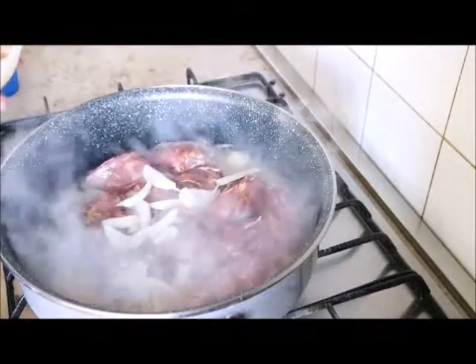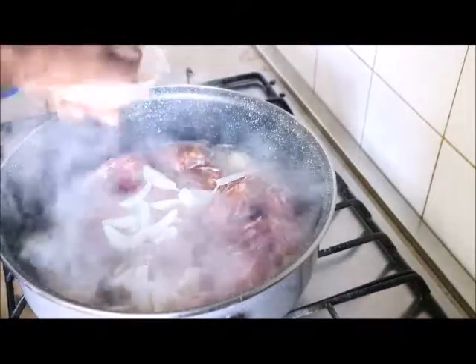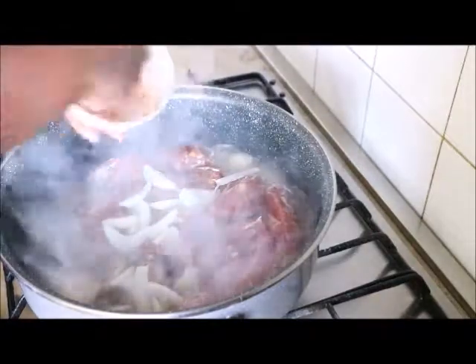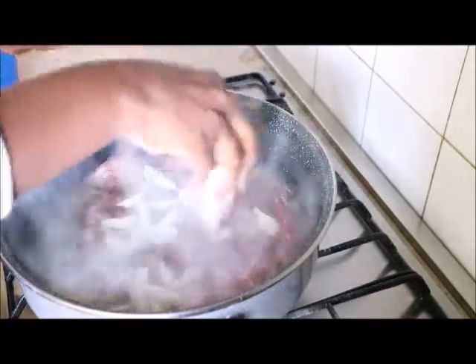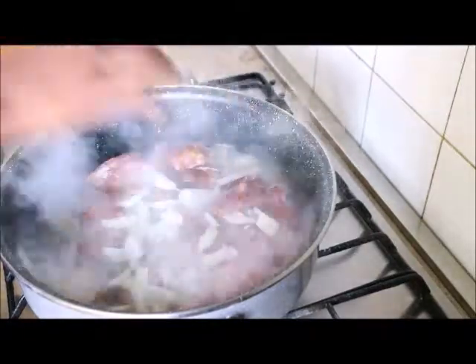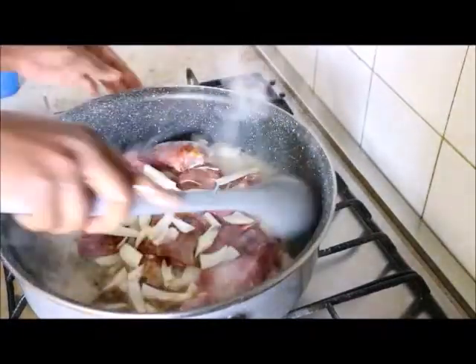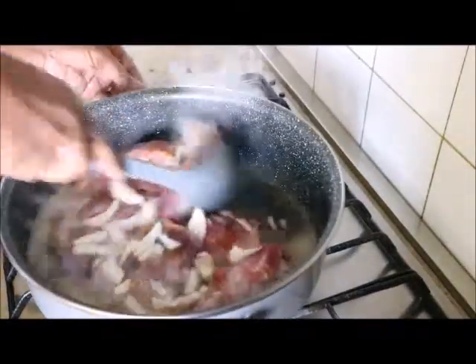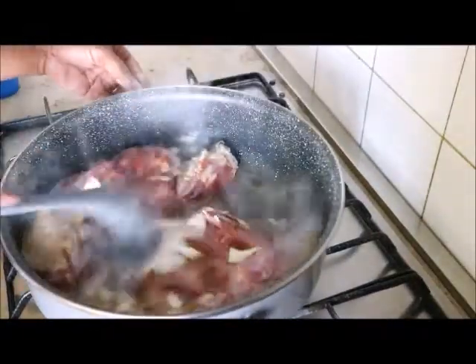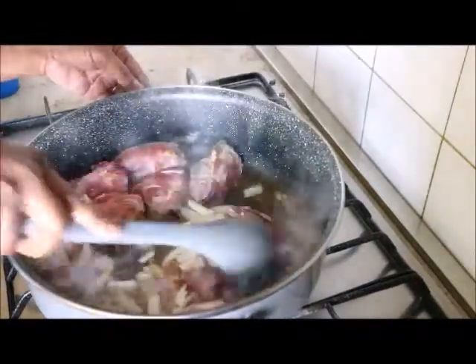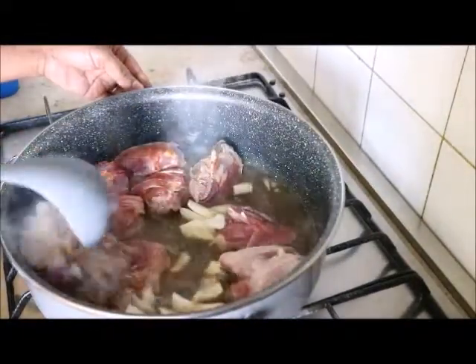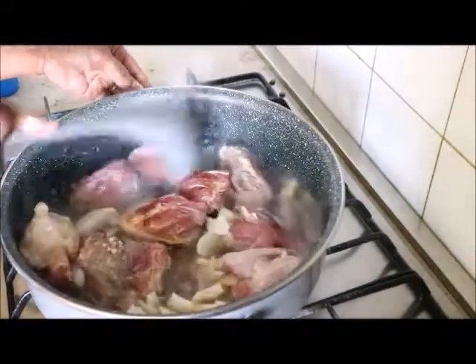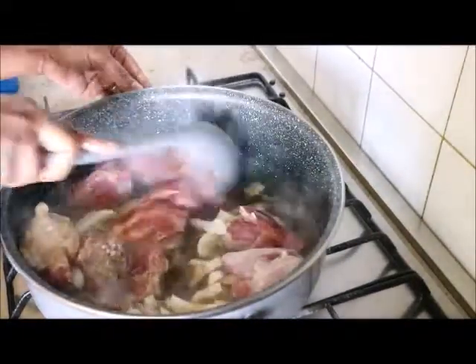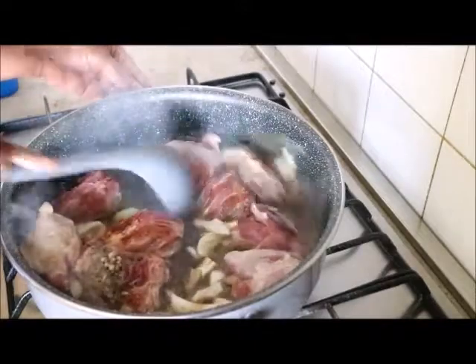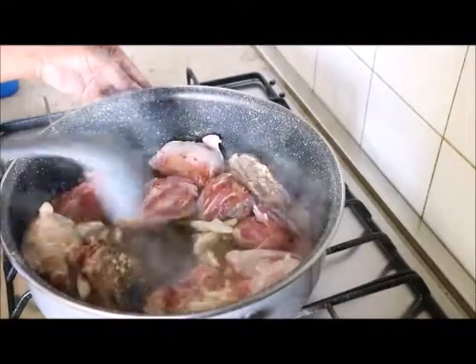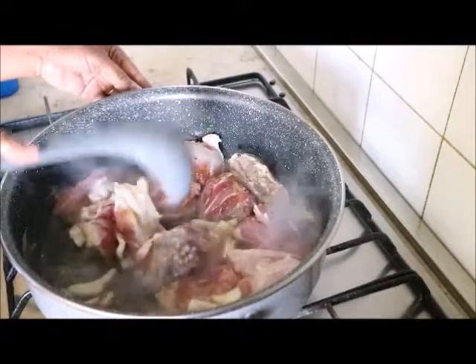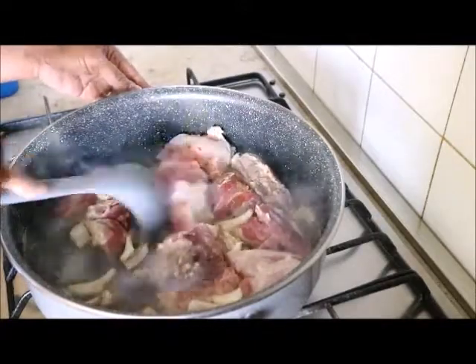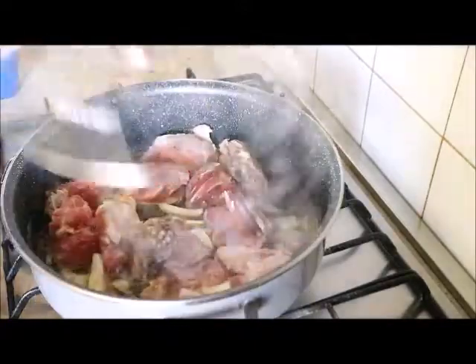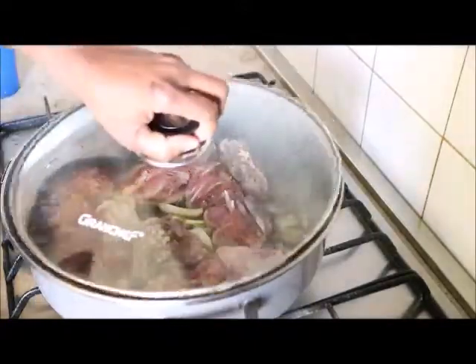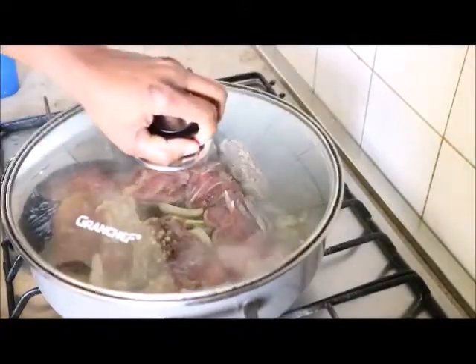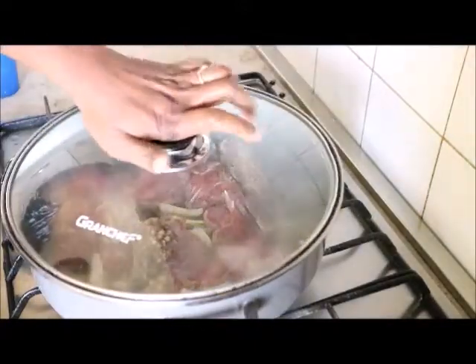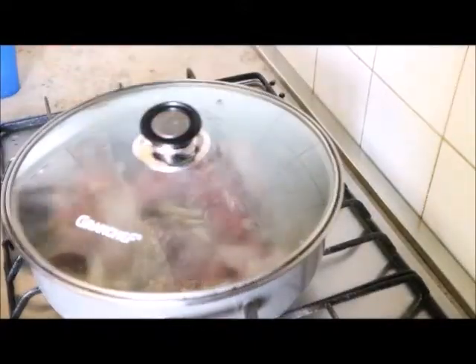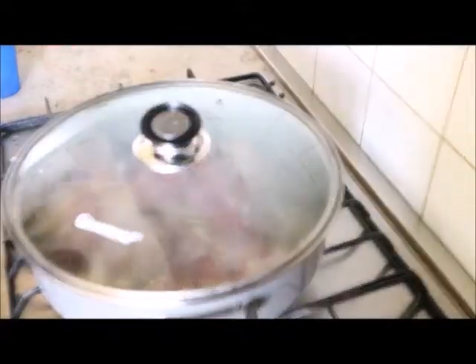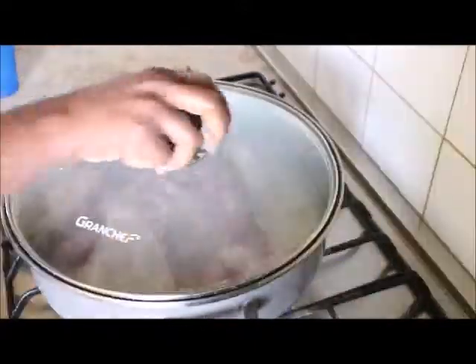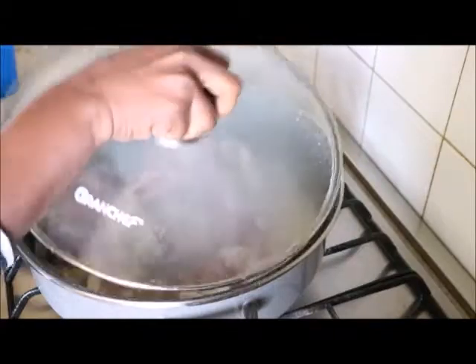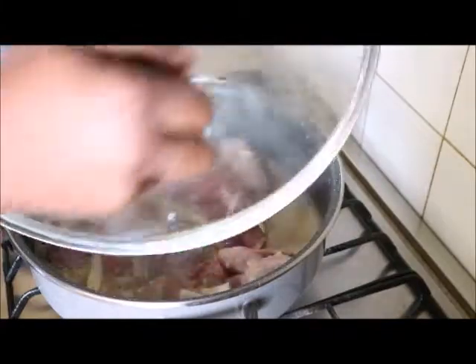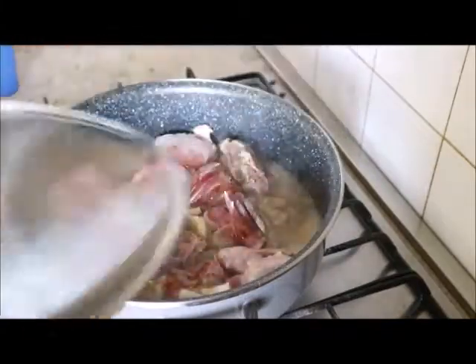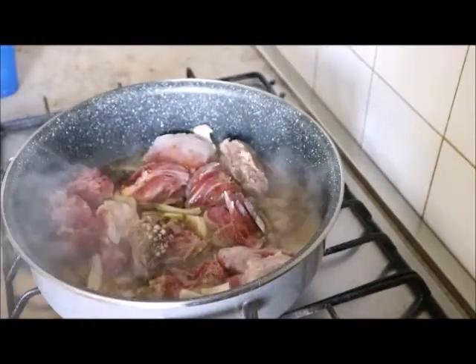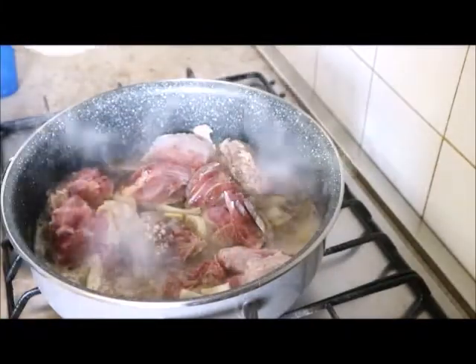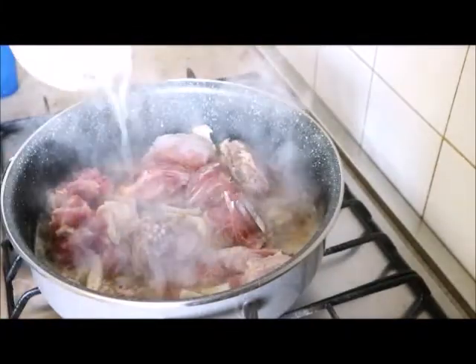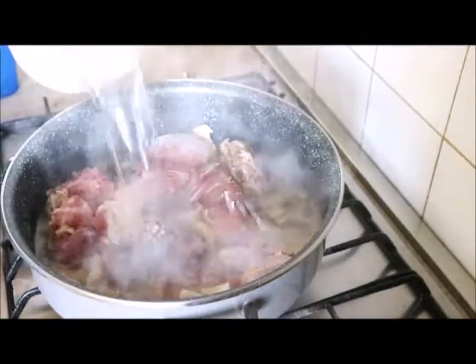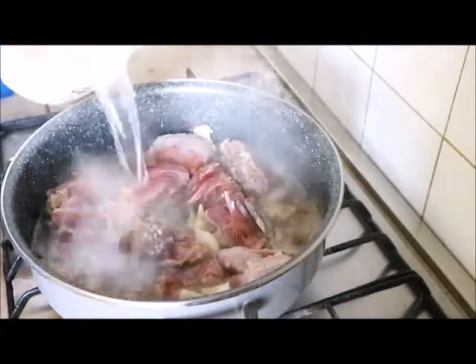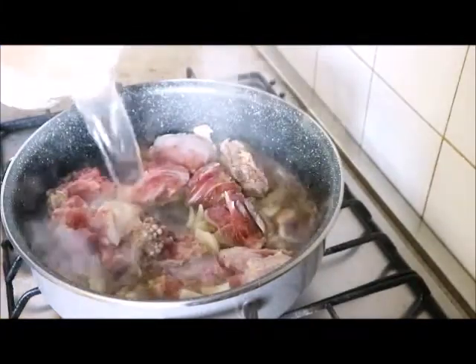Let's get started. The first thing I did was to season my meat. I added some spice, salt, and onions. I stirred the pot and covered it to cook. After some minutes, I added more water to the meat.